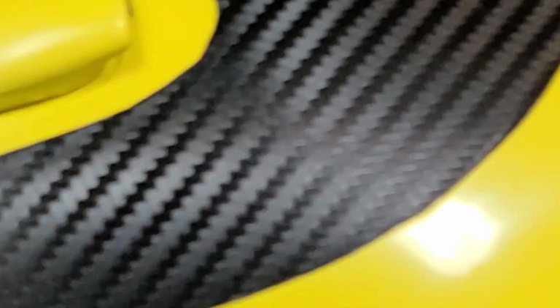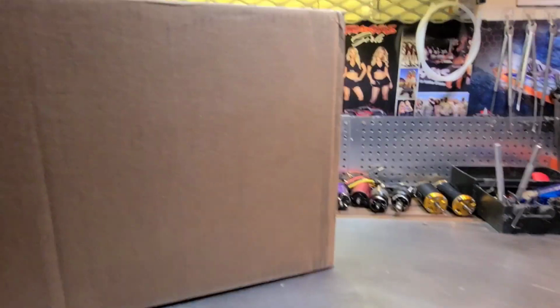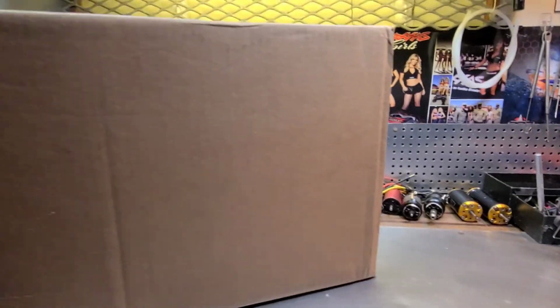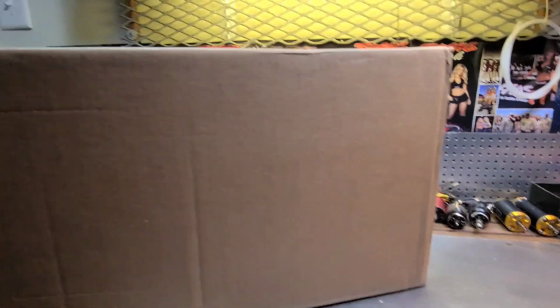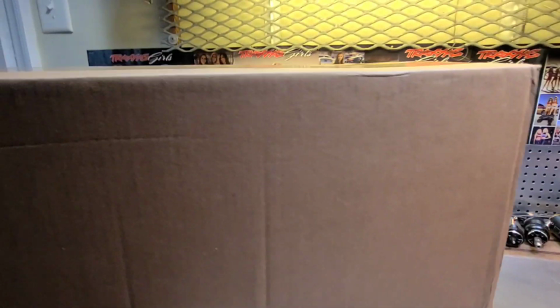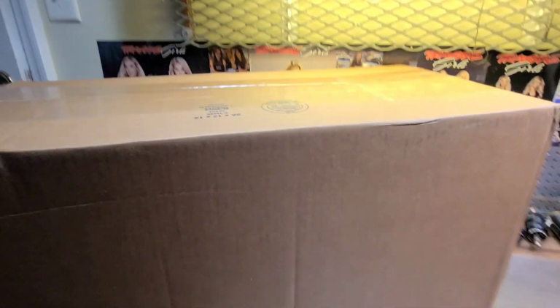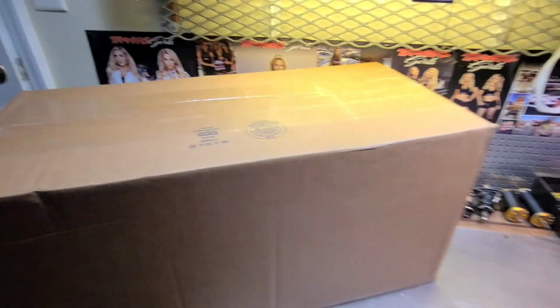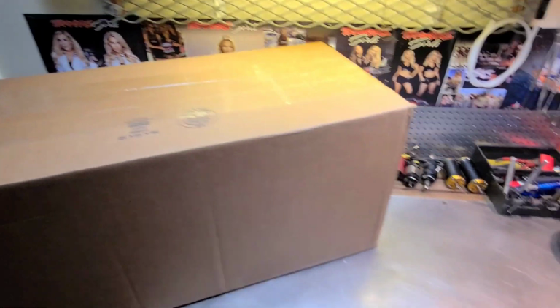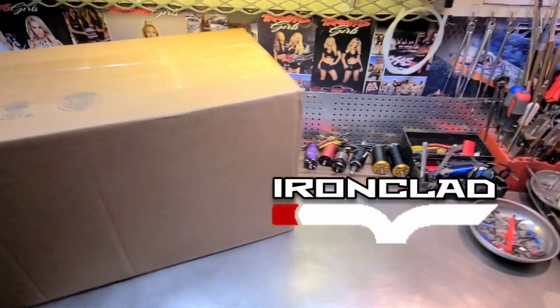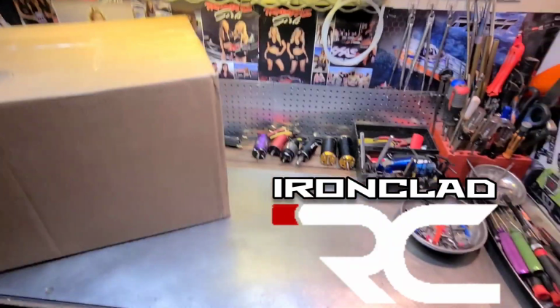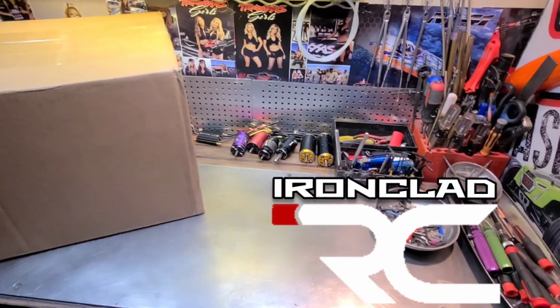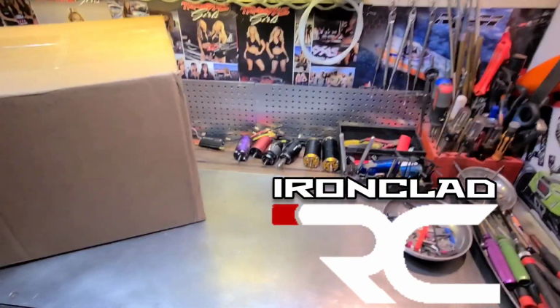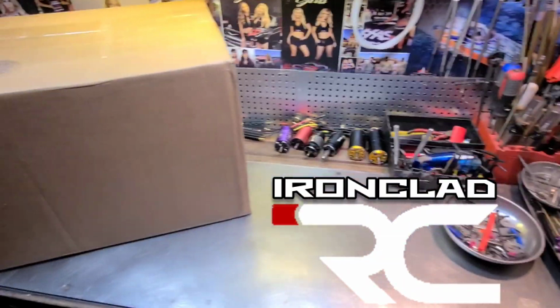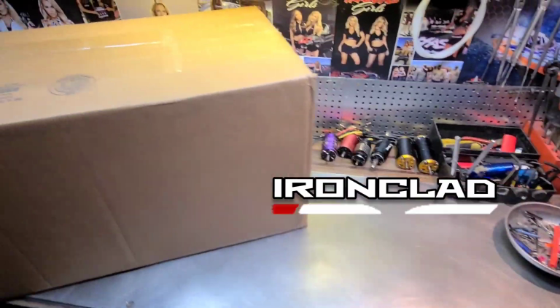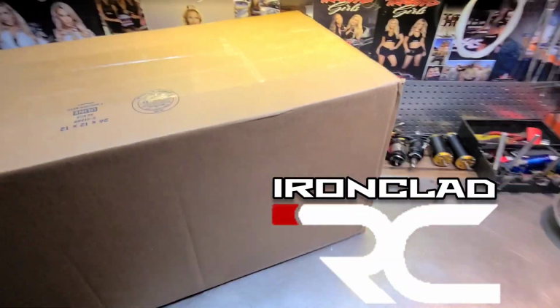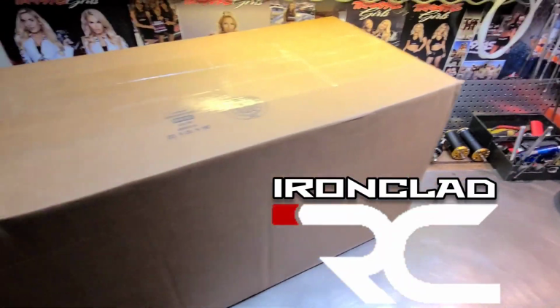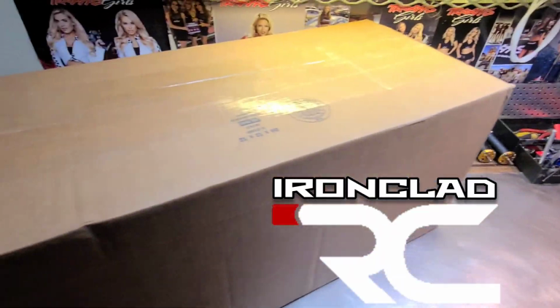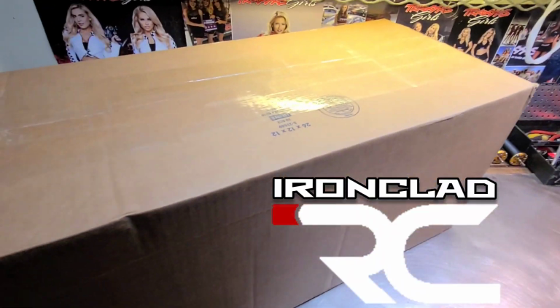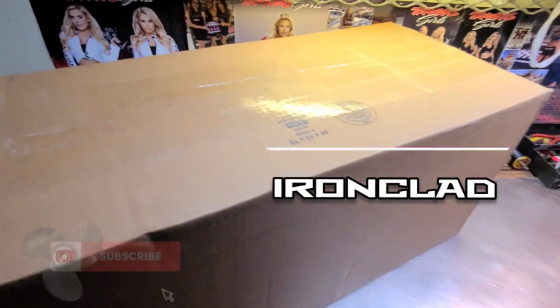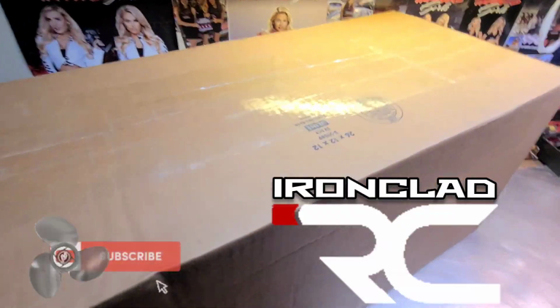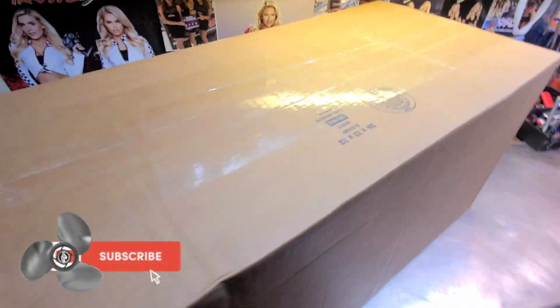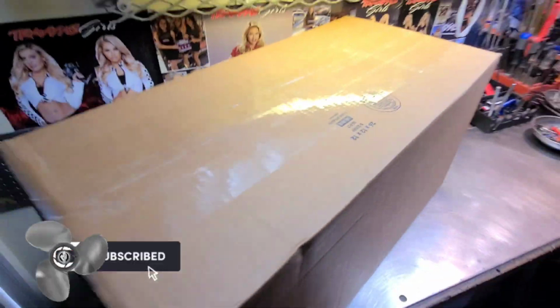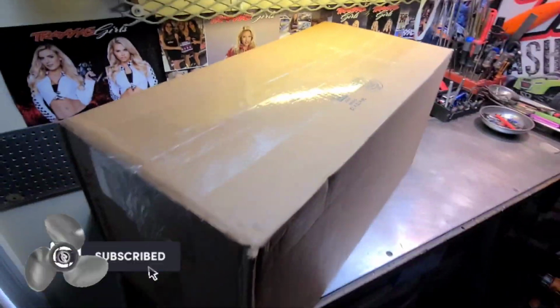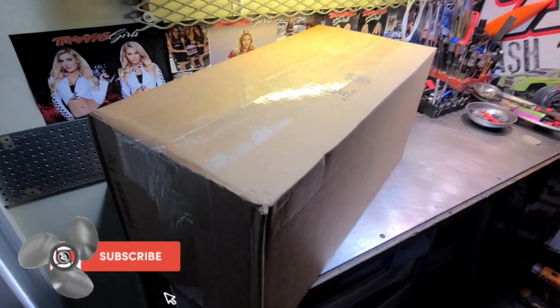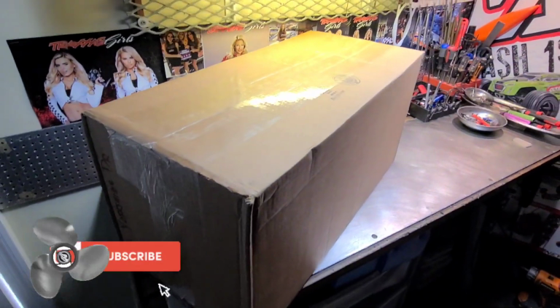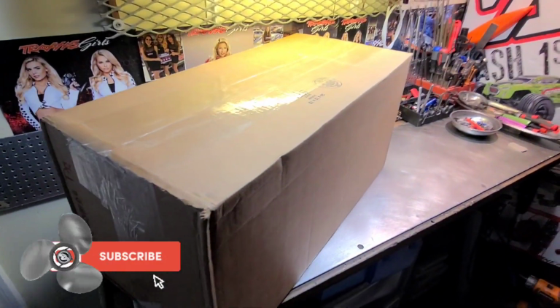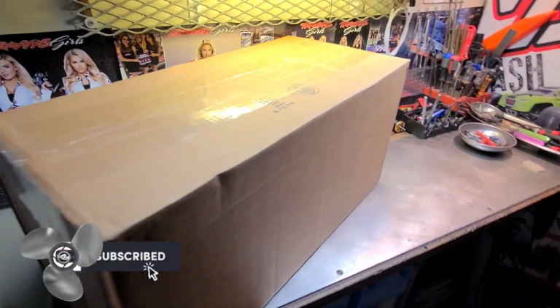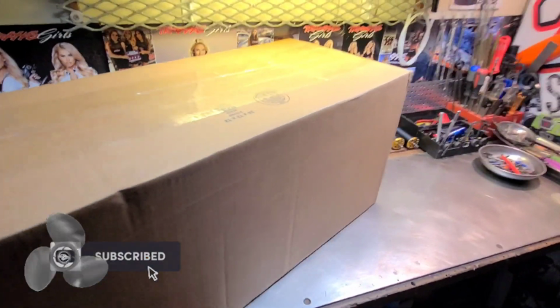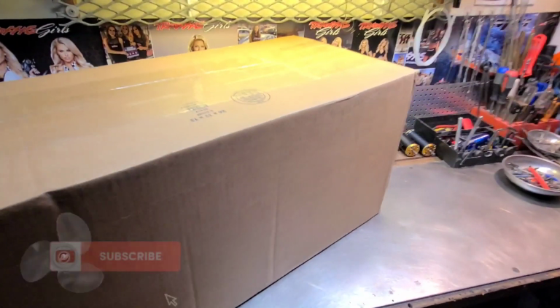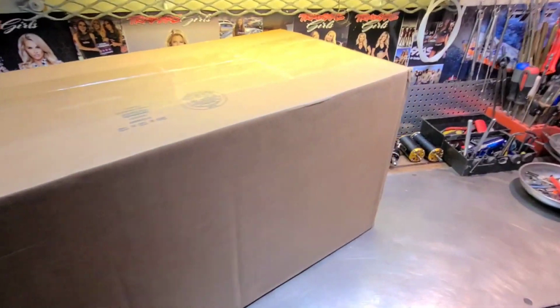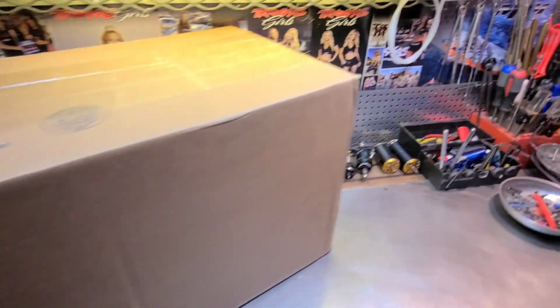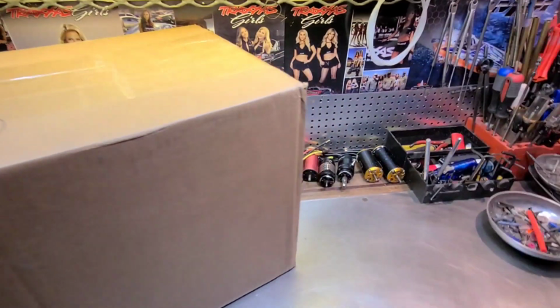Welcome back to the channel, welcome back to Ironclad RC. Today we're going to unbox a new project for the channel, so stick around, don't blink.